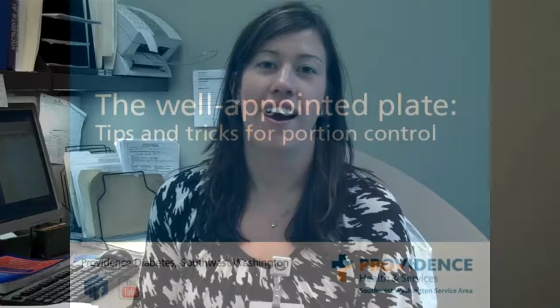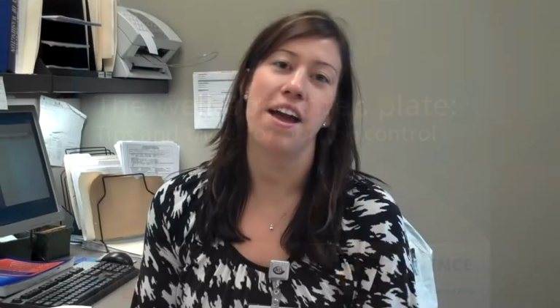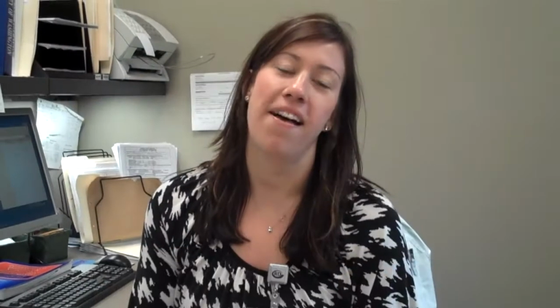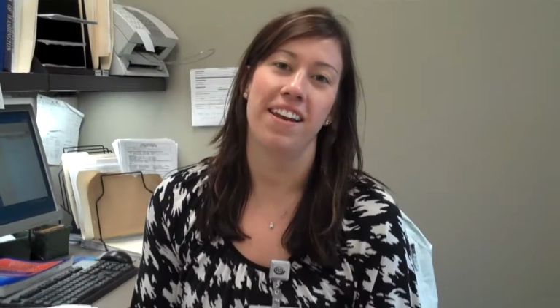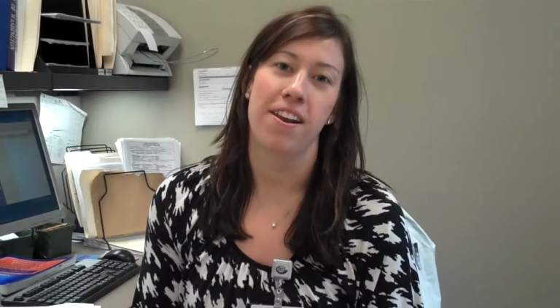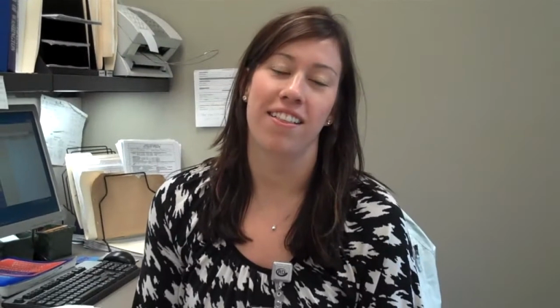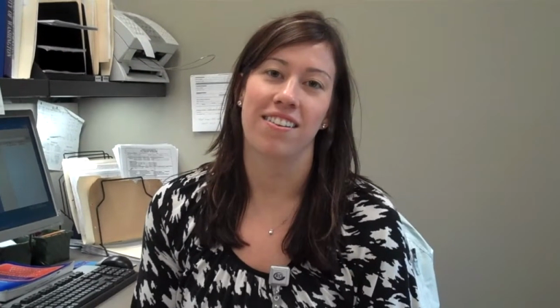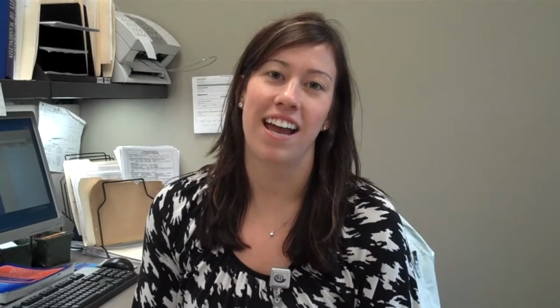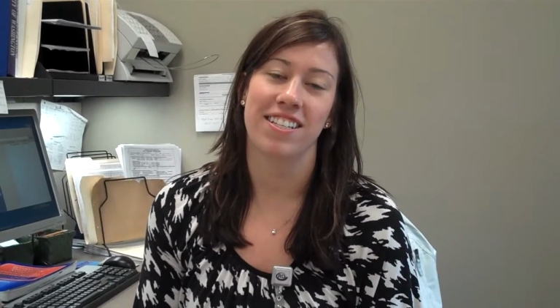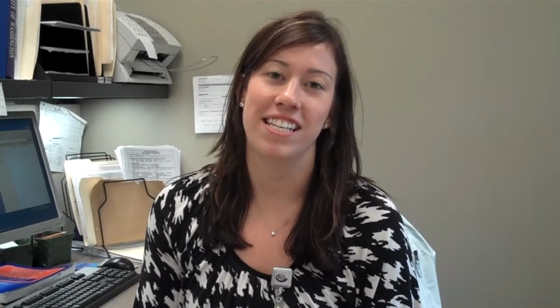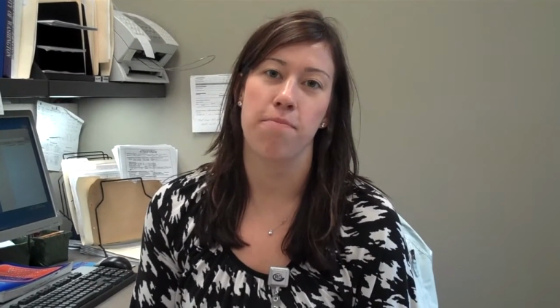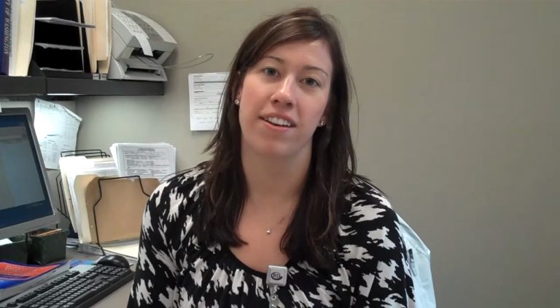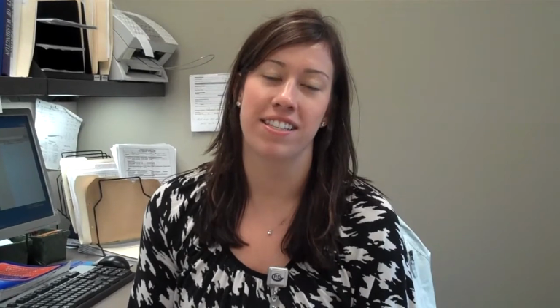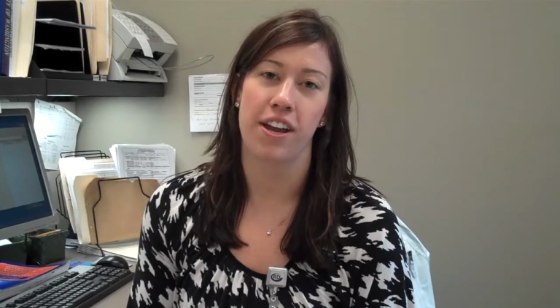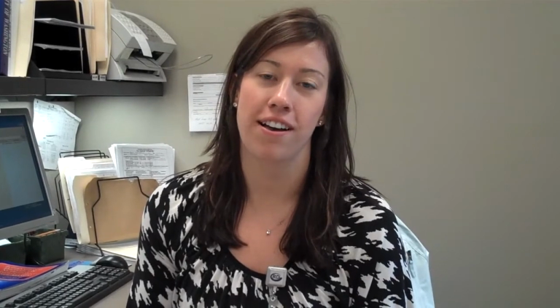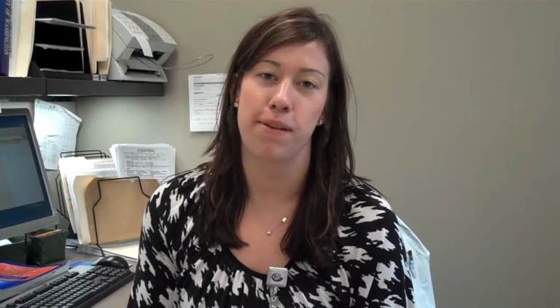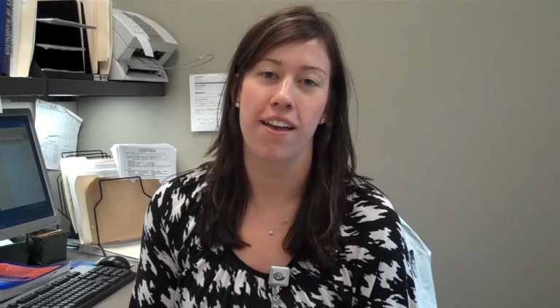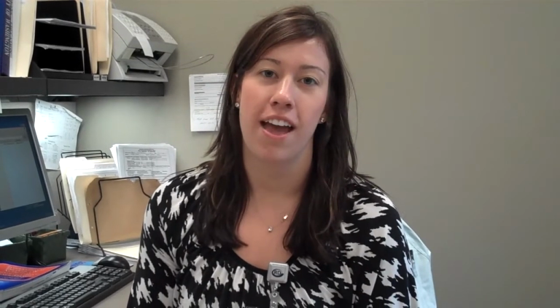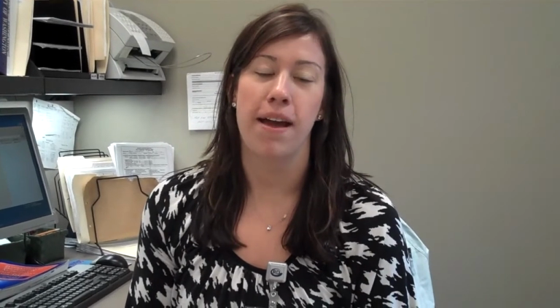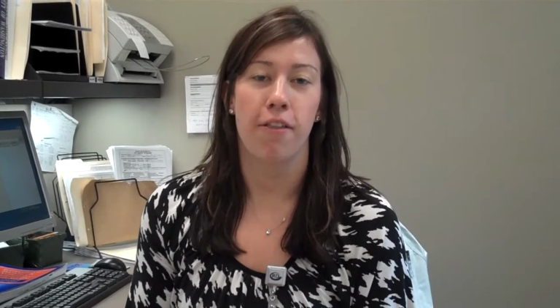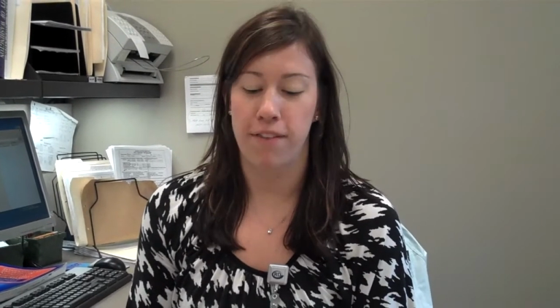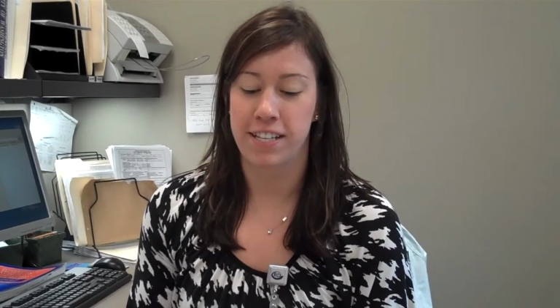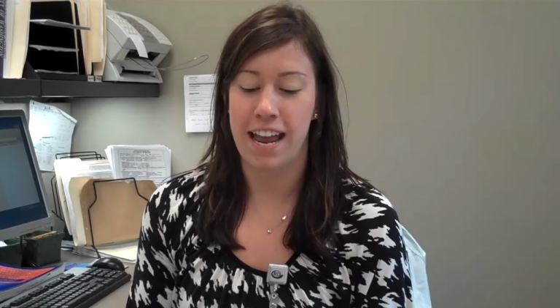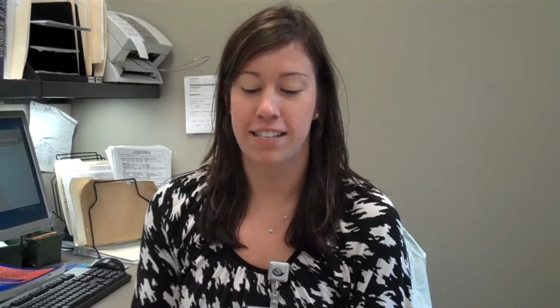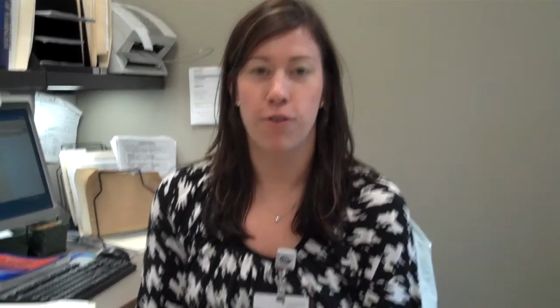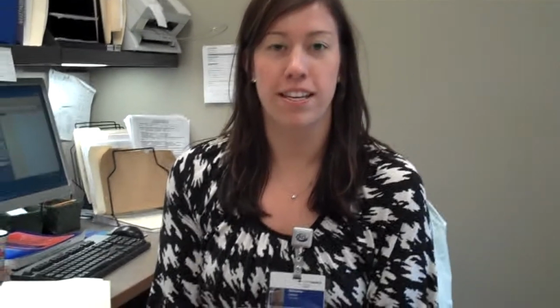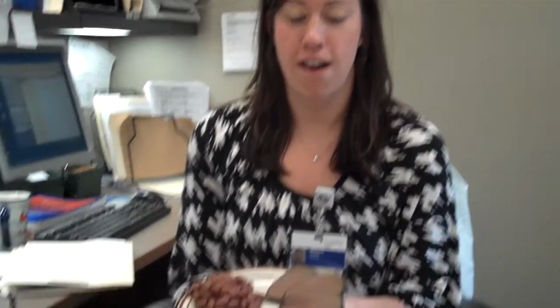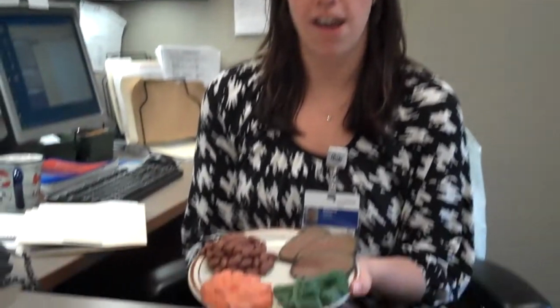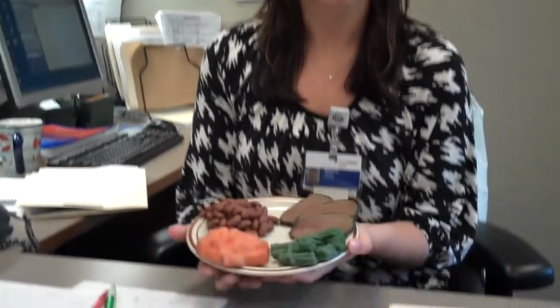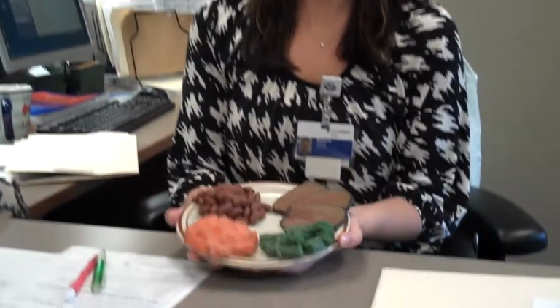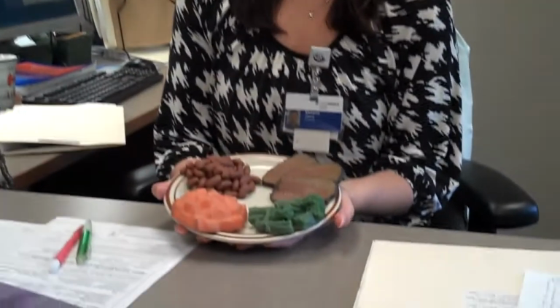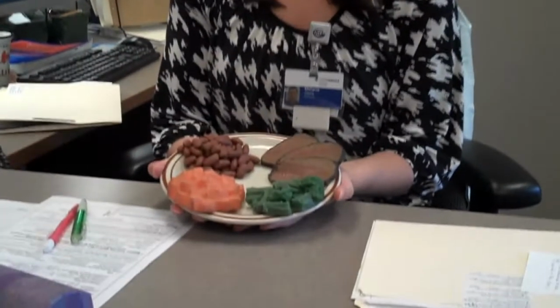Hi, I'm Melanie. I'm one of the clinical dietitians here at Providence Centralia Hospital, and my health bite for today is focusing on portion control.